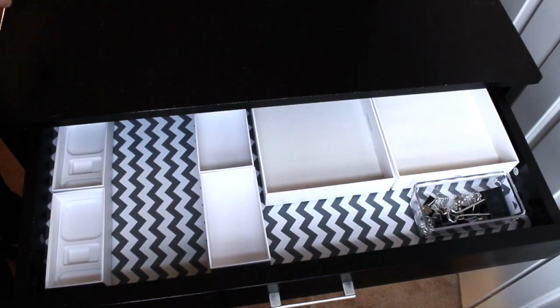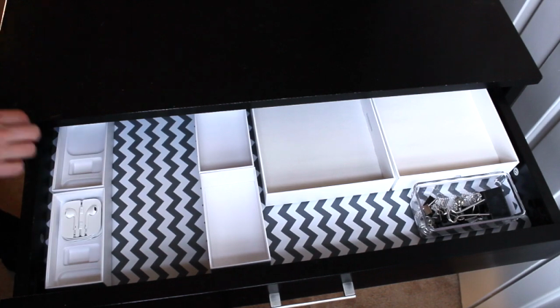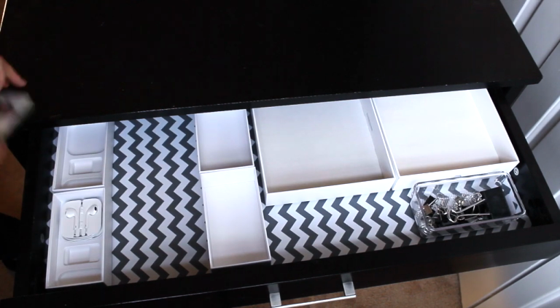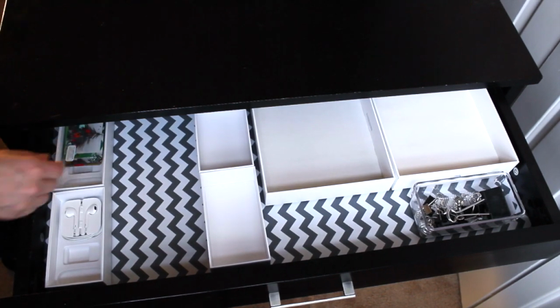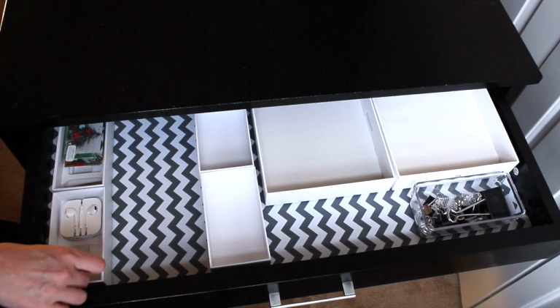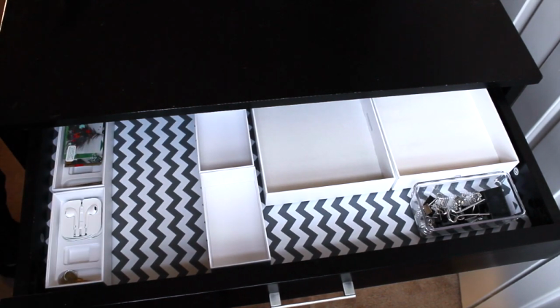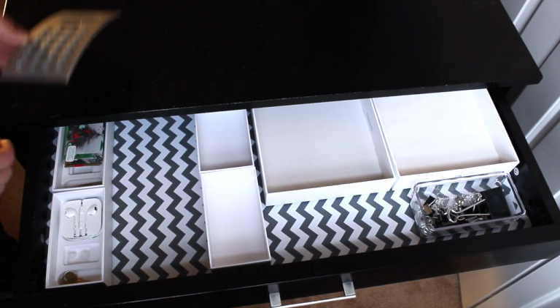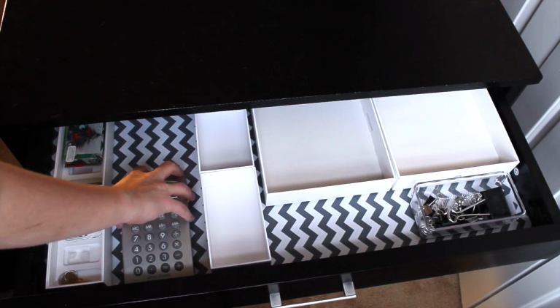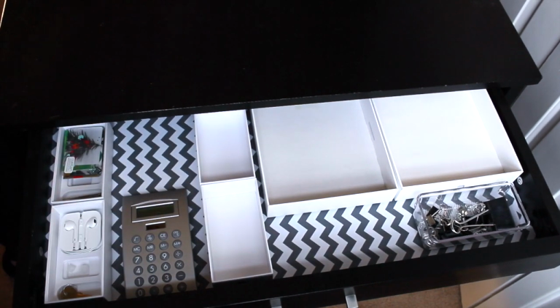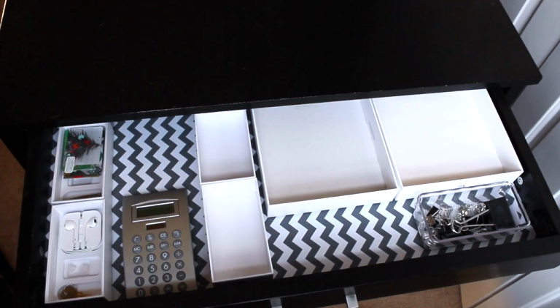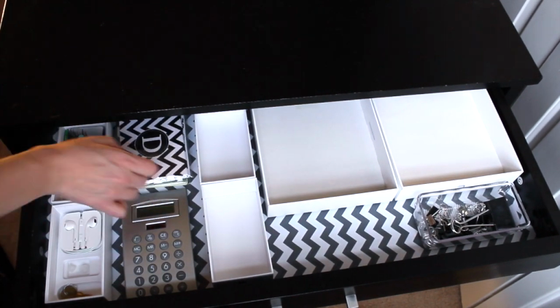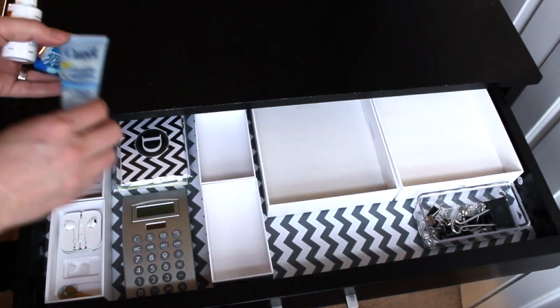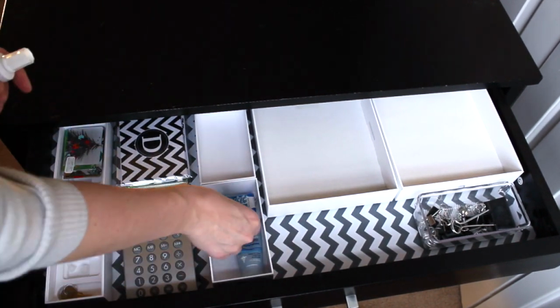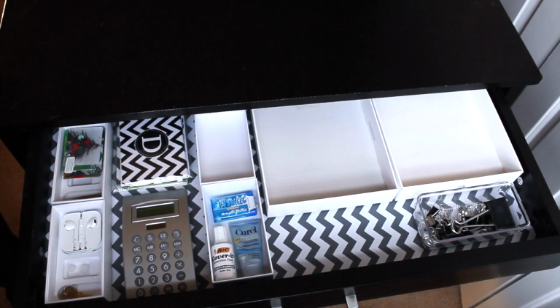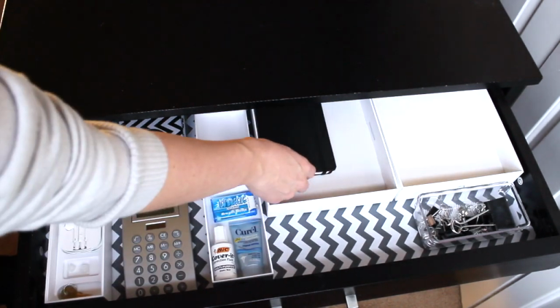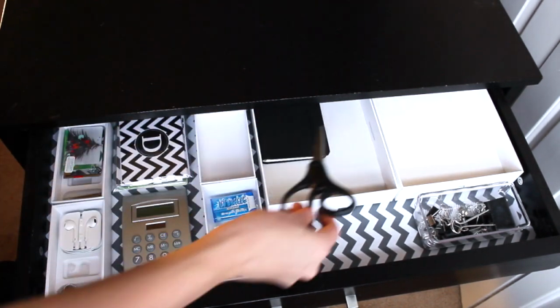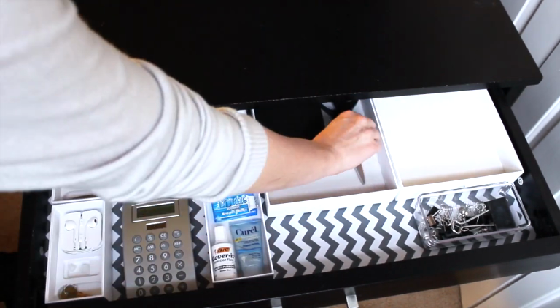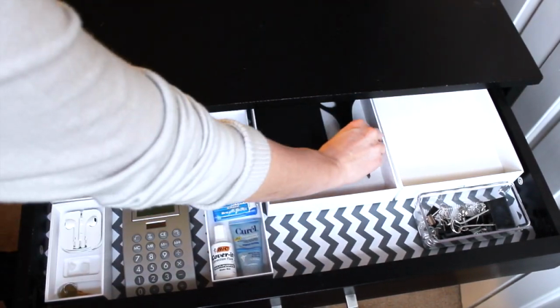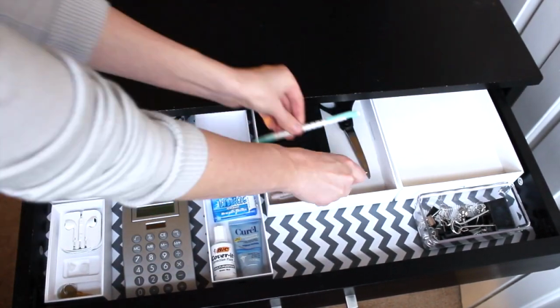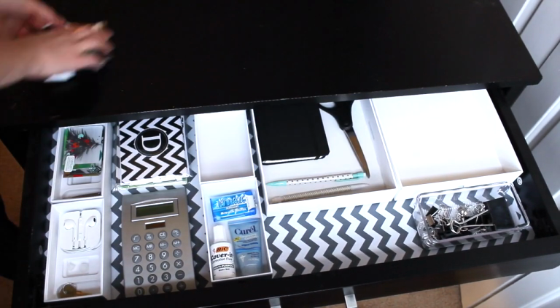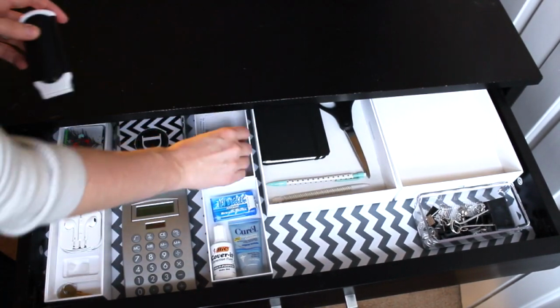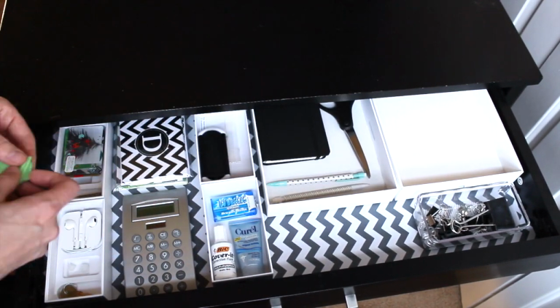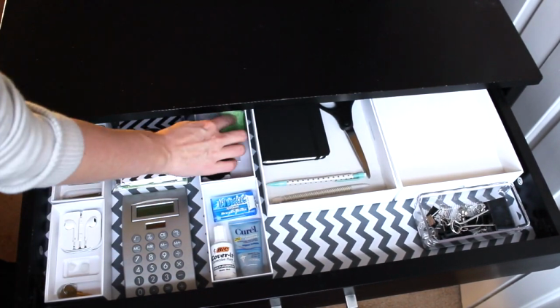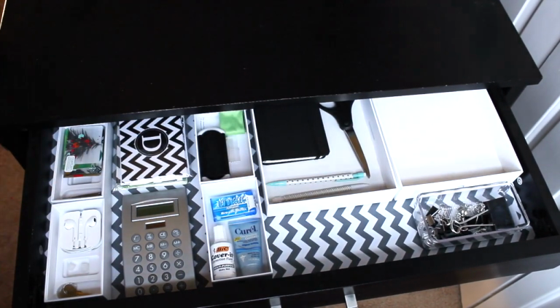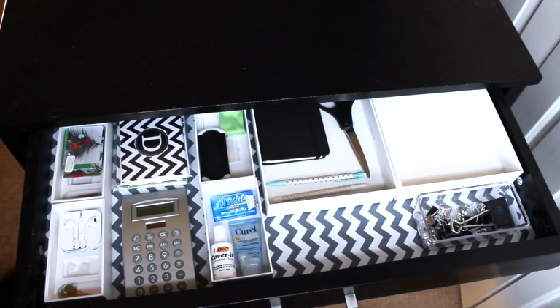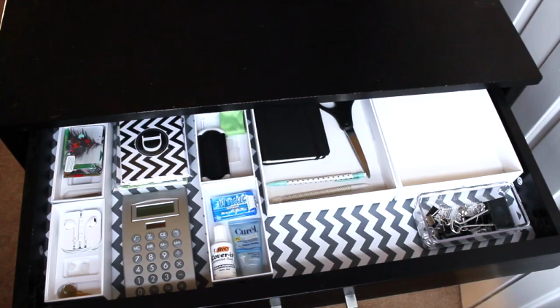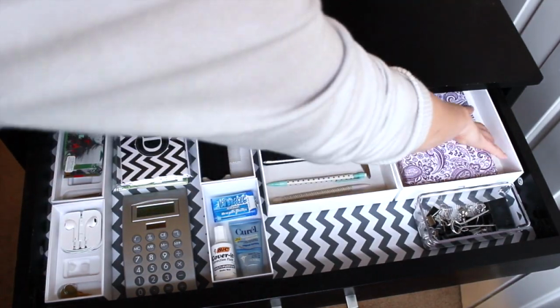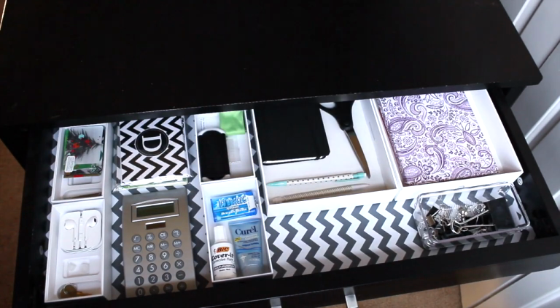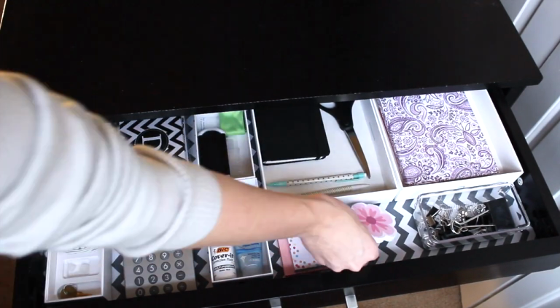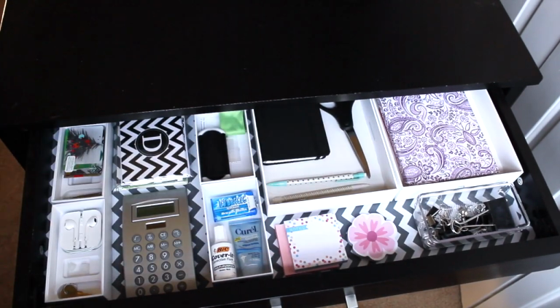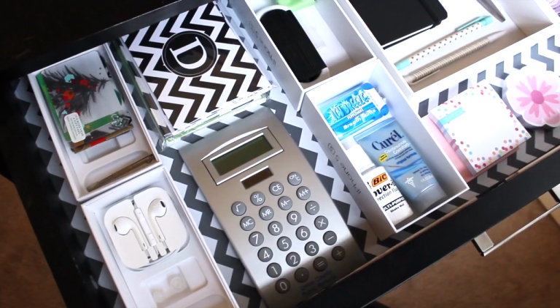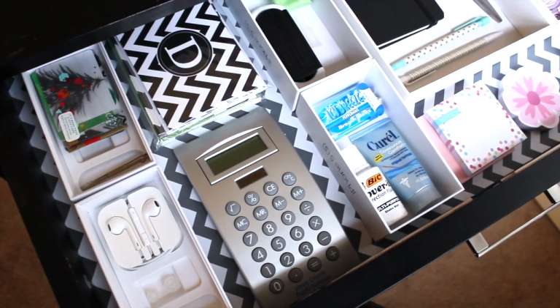One key to organizing is making sure just a couple of things fit in each section. That way nothing is sitting on top of anything else and you can see everything. I also utilized some of the little plastic pieces that were already in the boxes because they made great organizers.